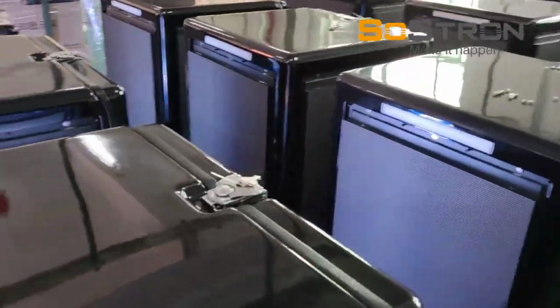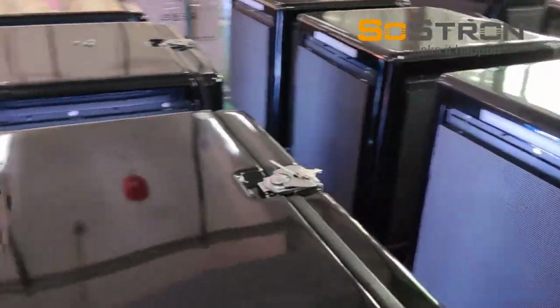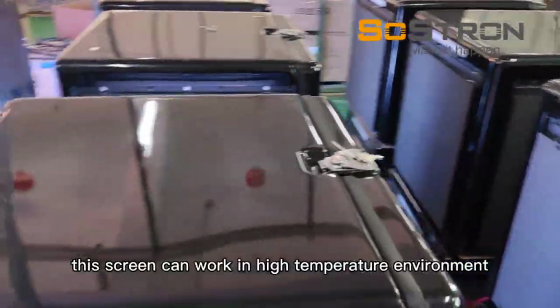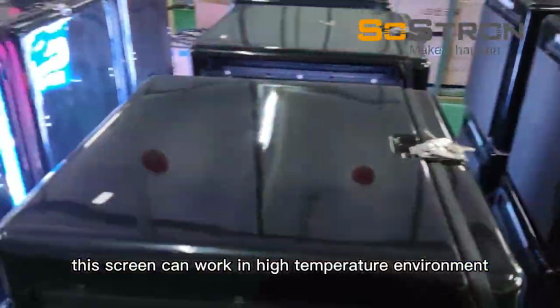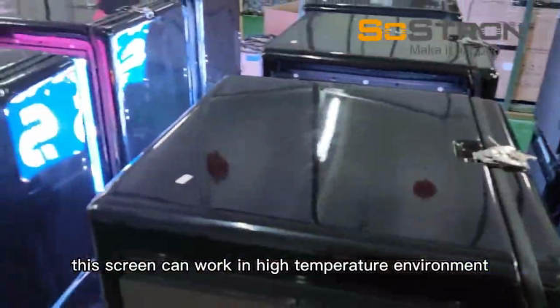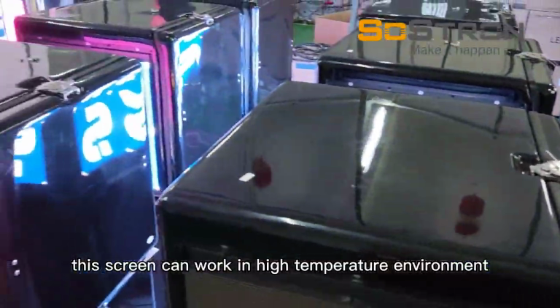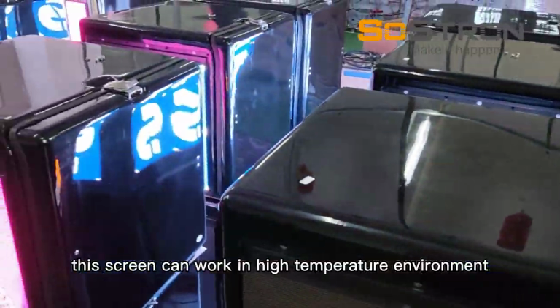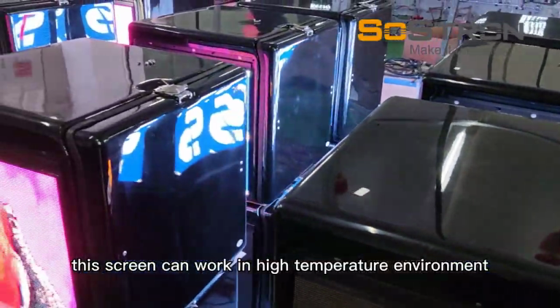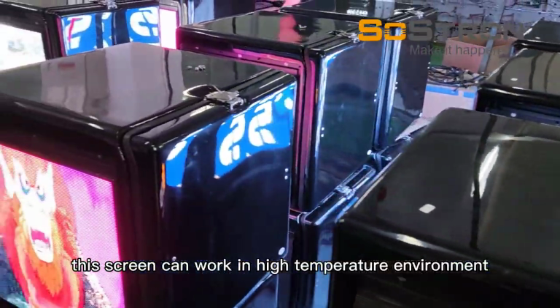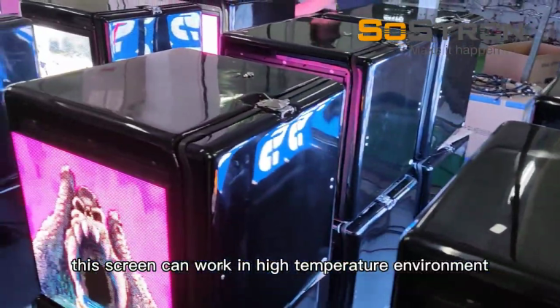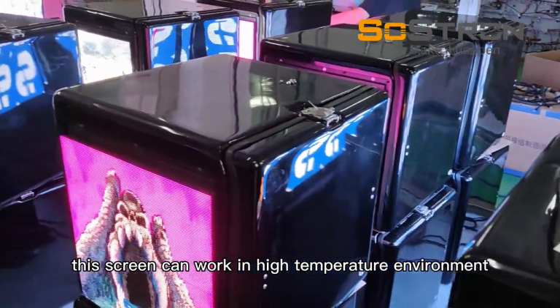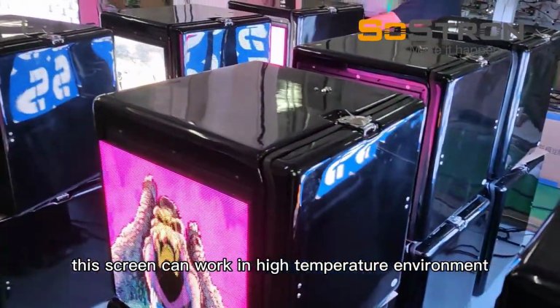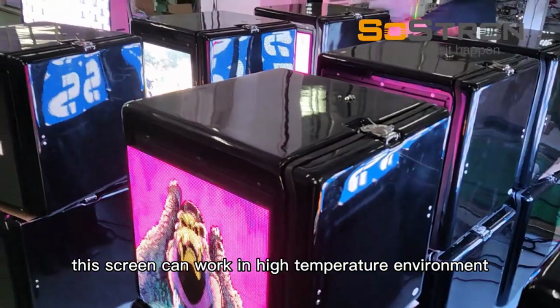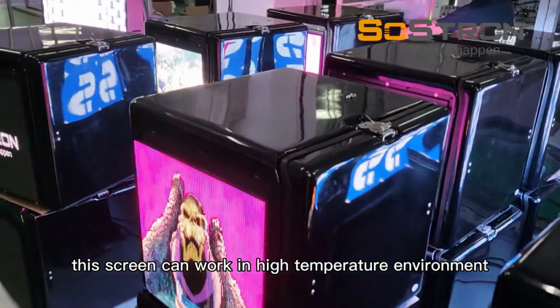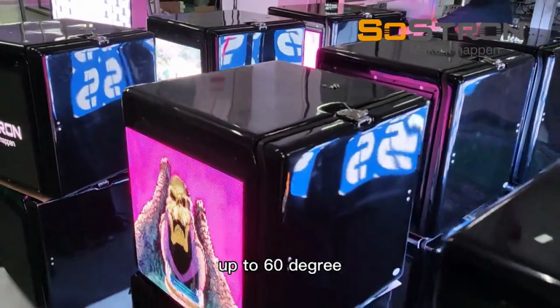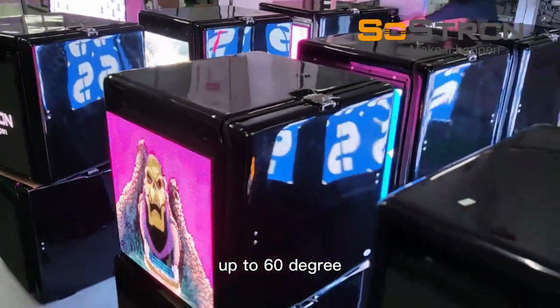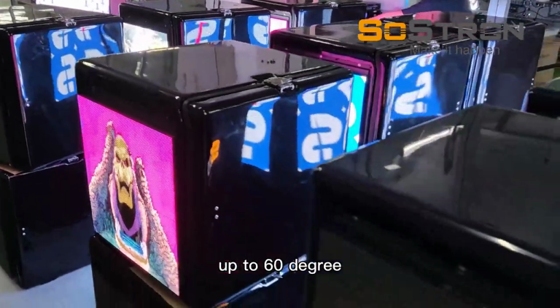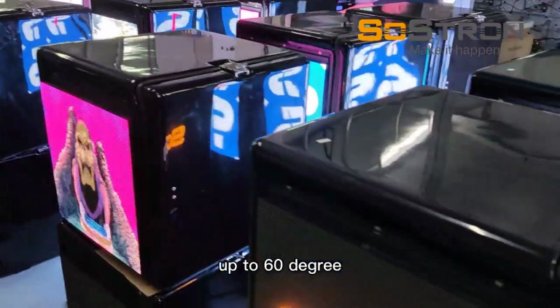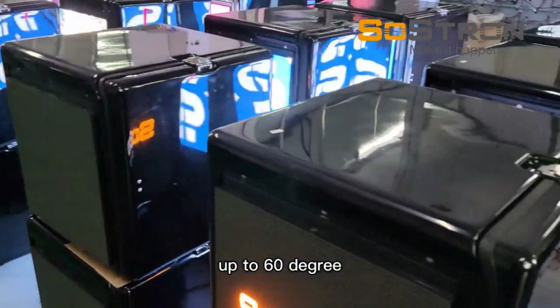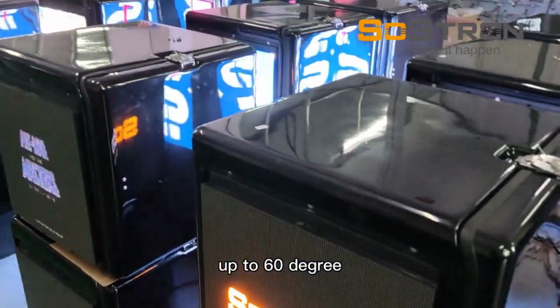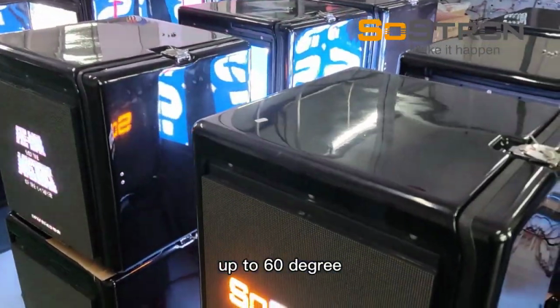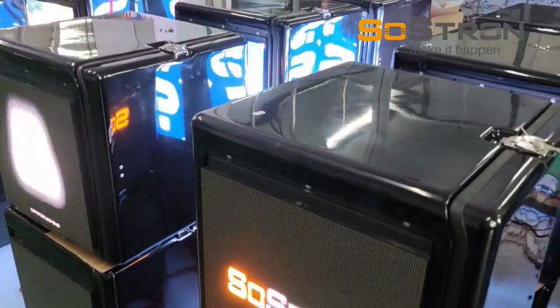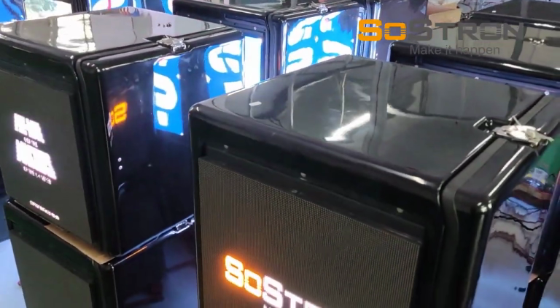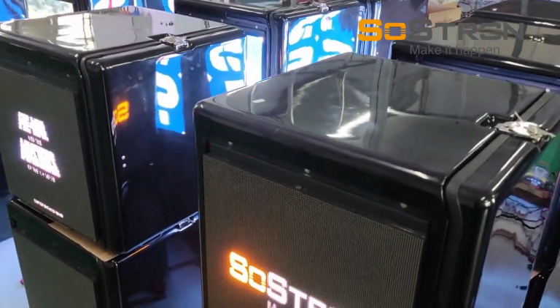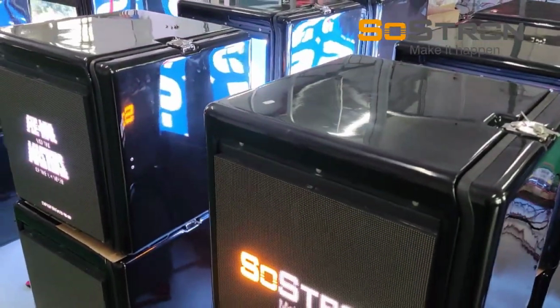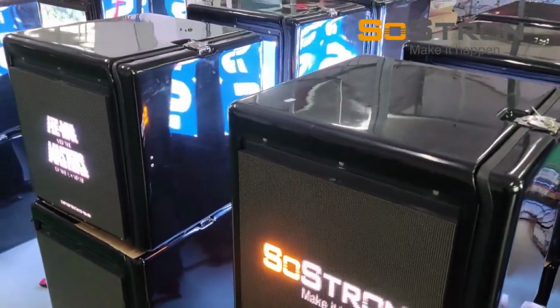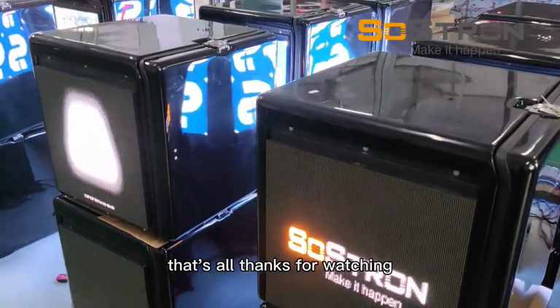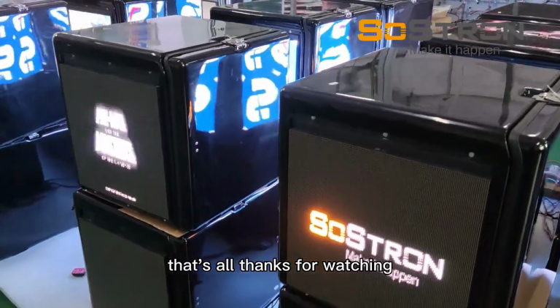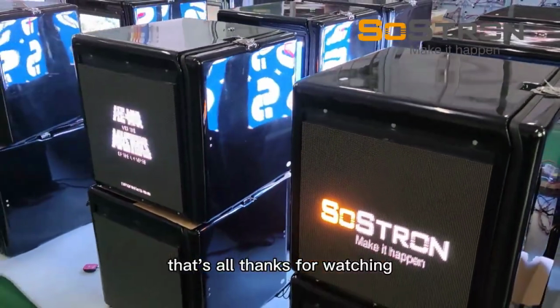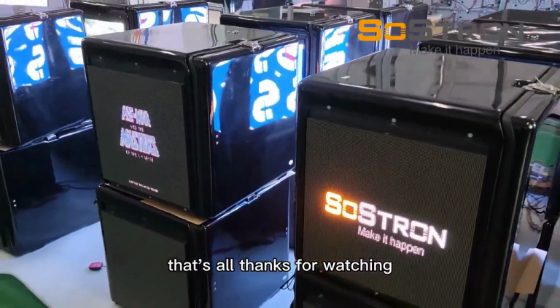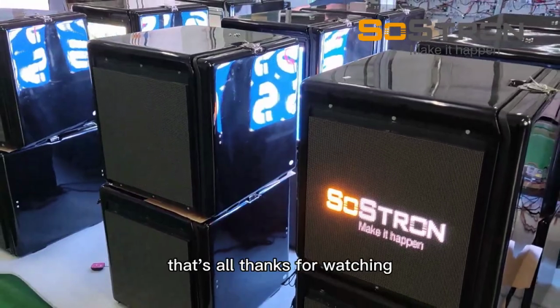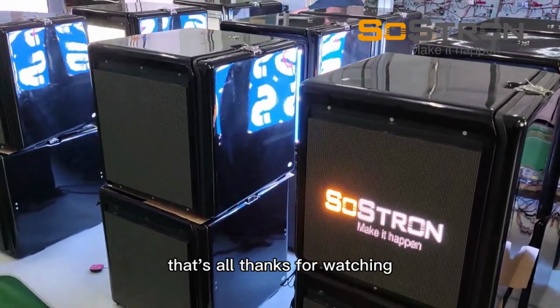This screen can work in a high-temperature environment up to 60 degrees. That's all. Thanks for watching.